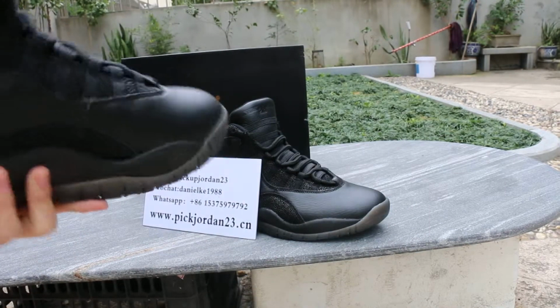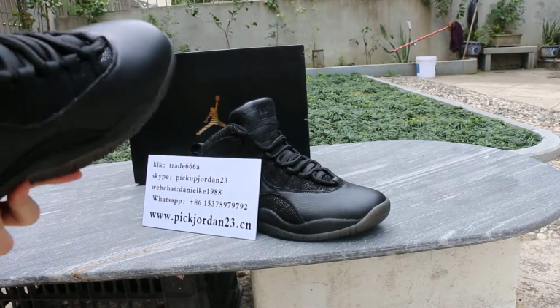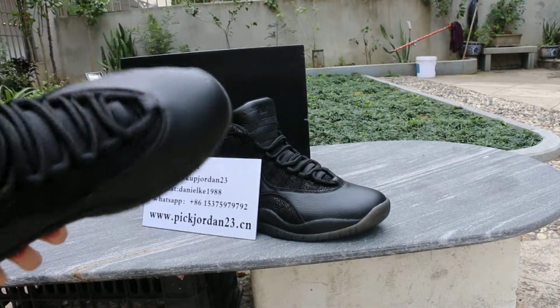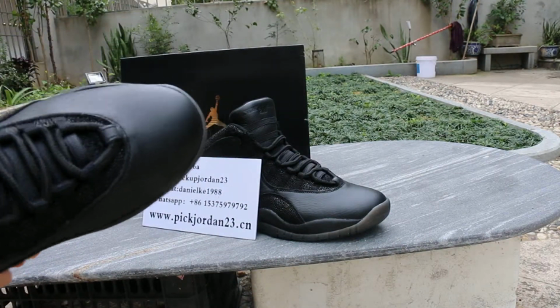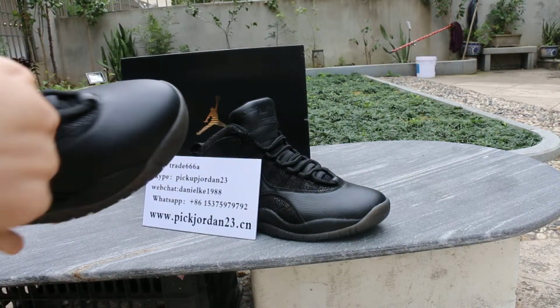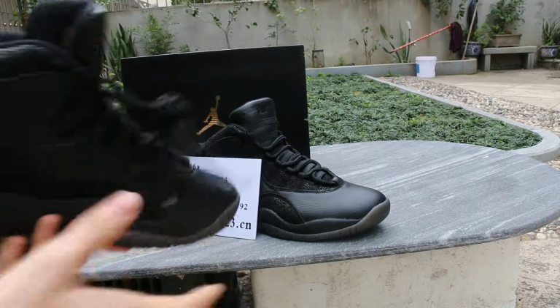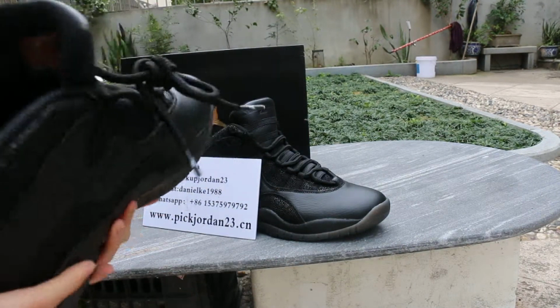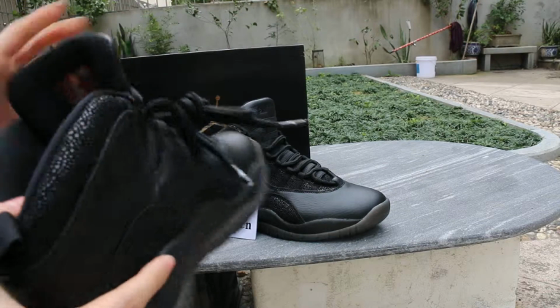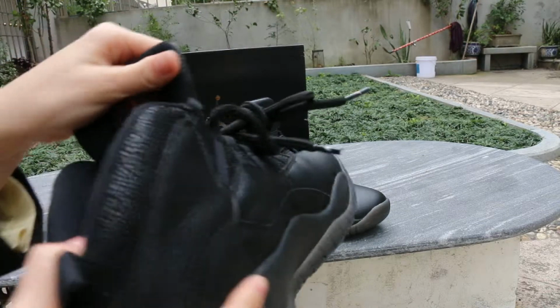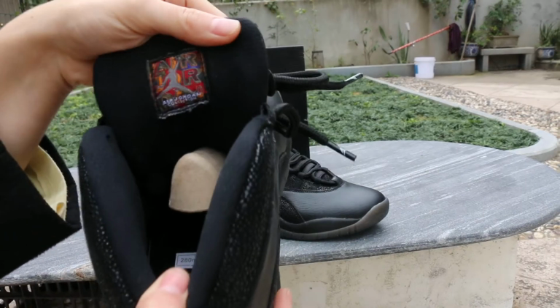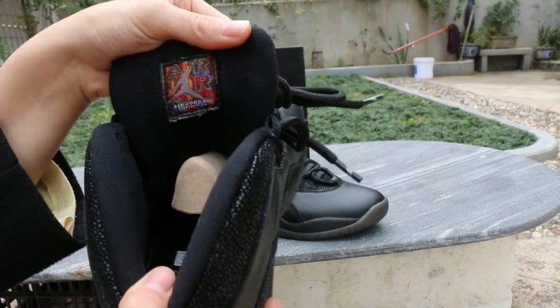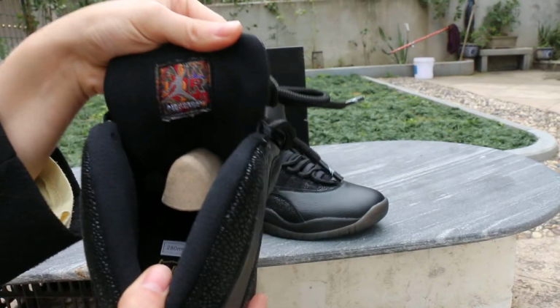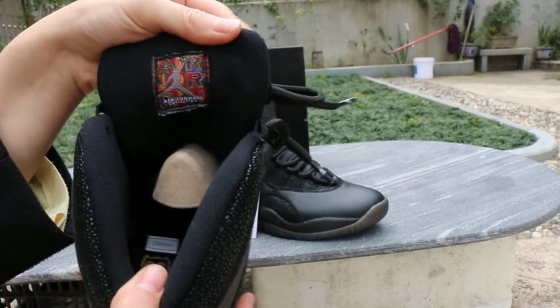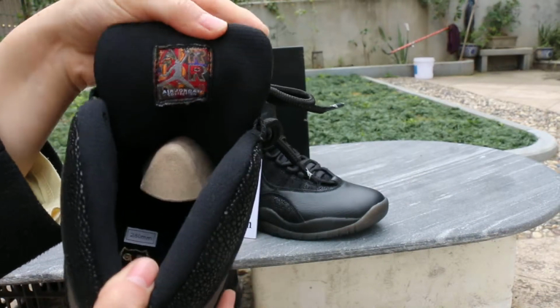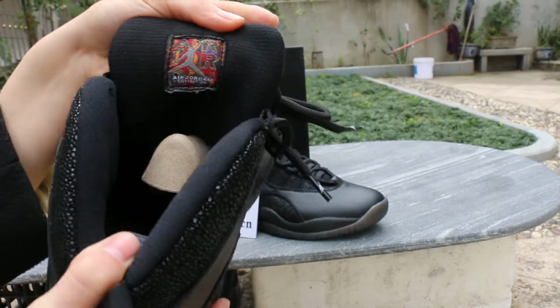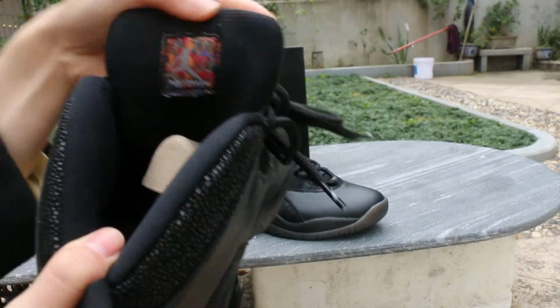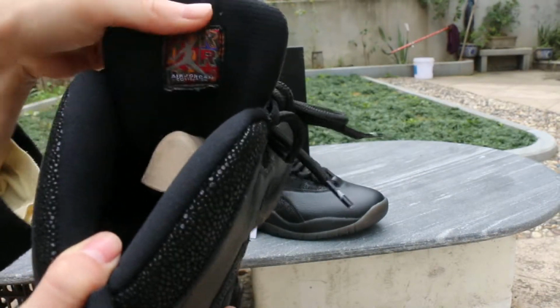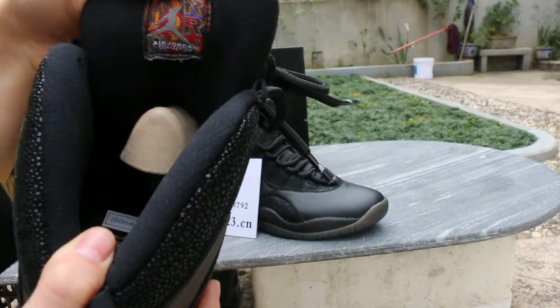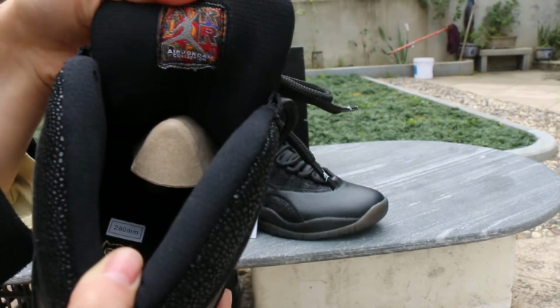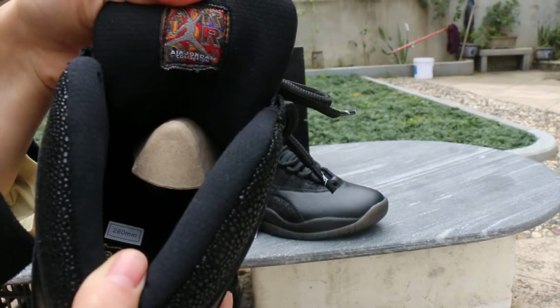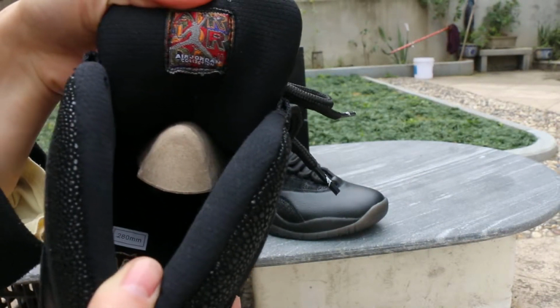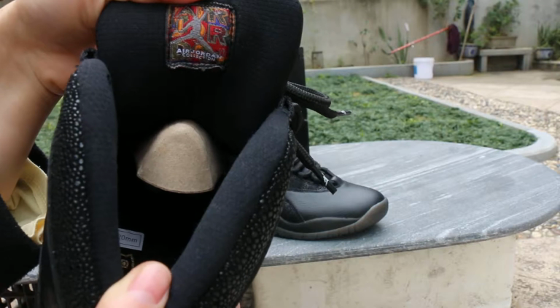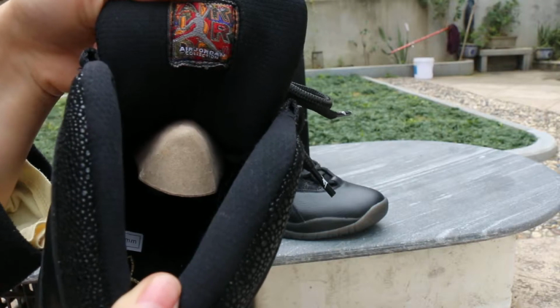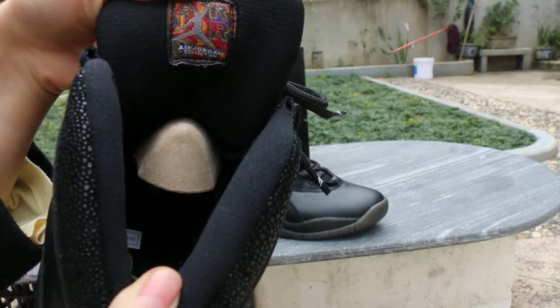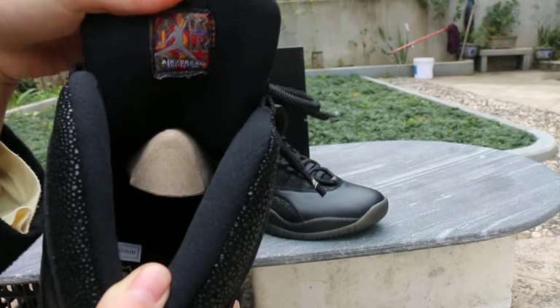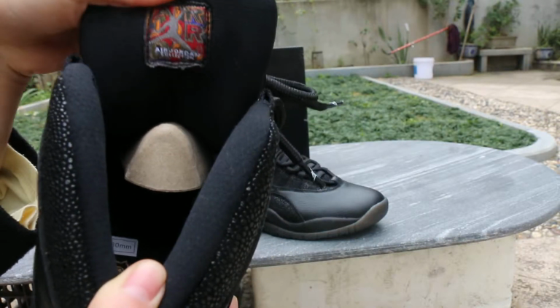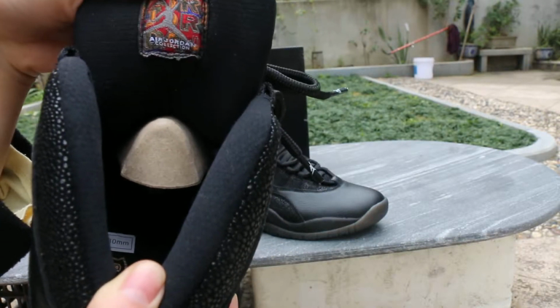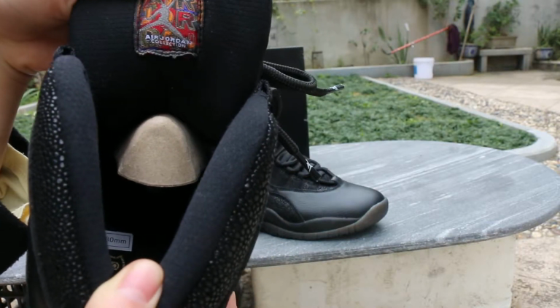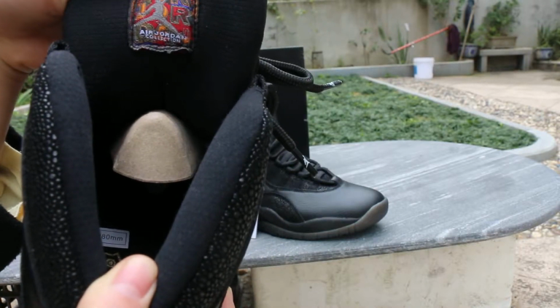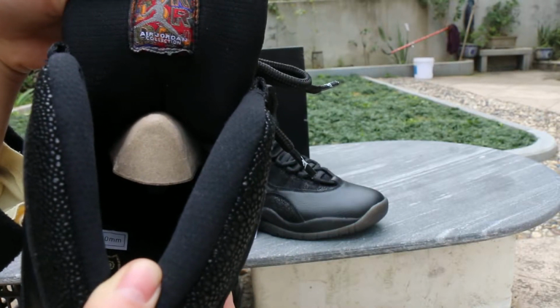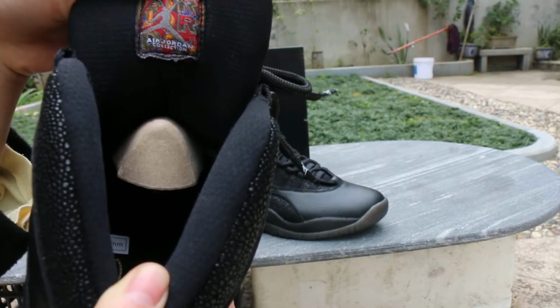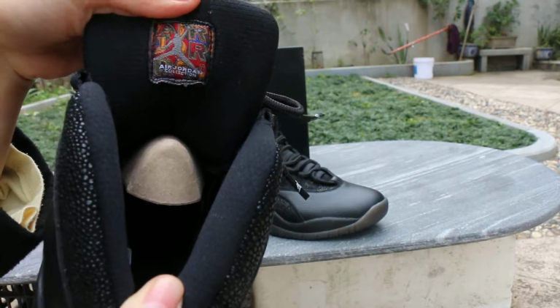Let me show the insole. You can see the Jordan logo and the Air Jordan collection.